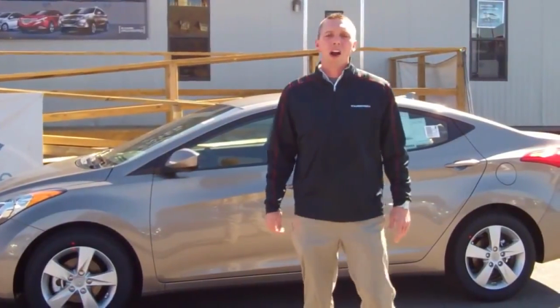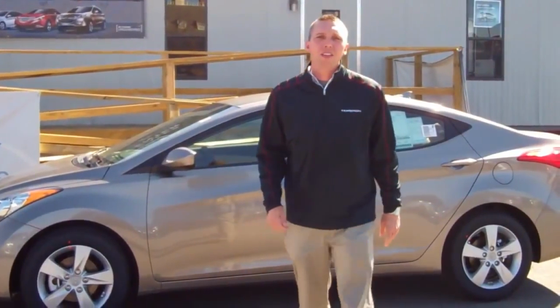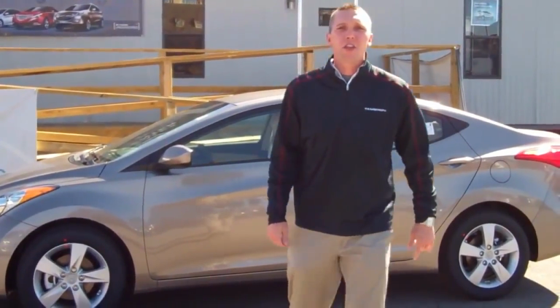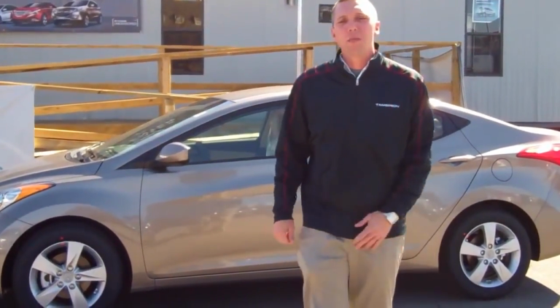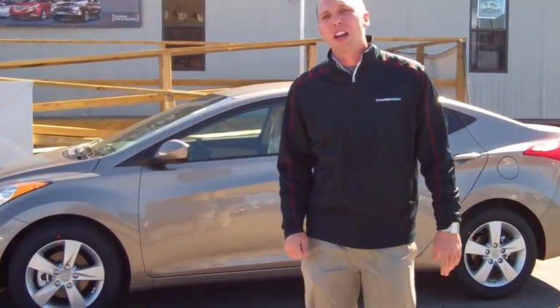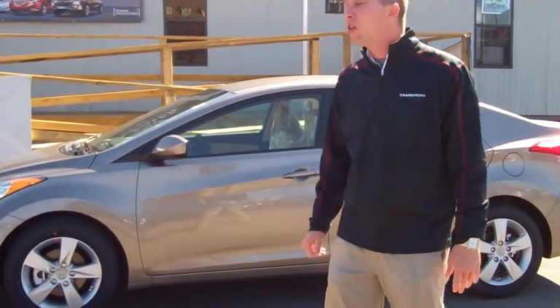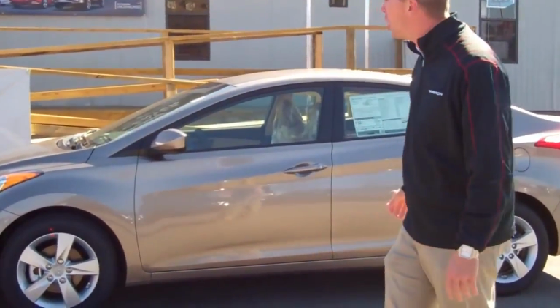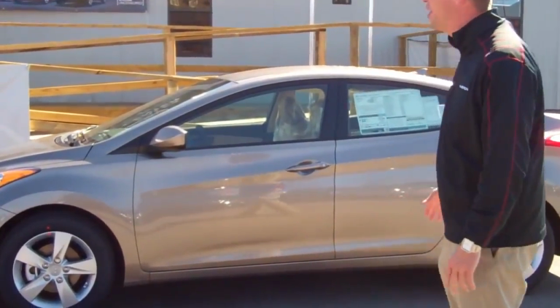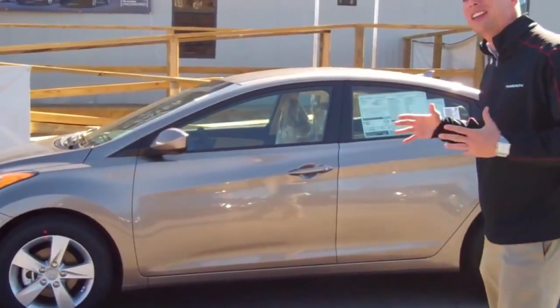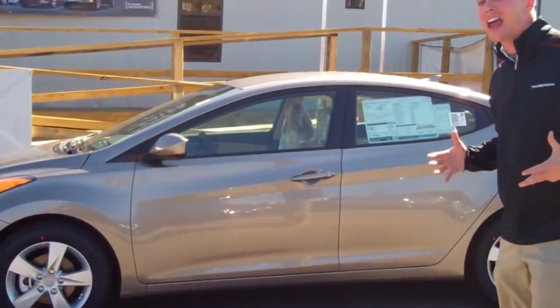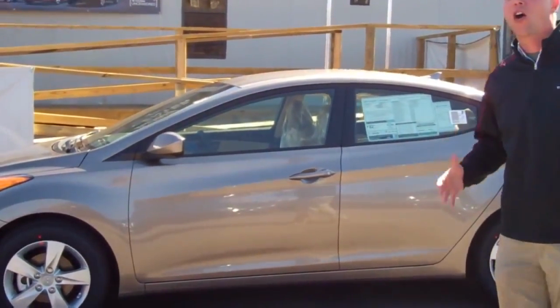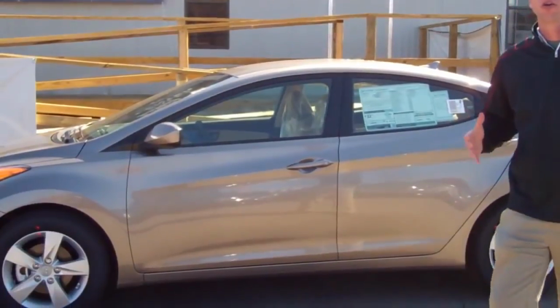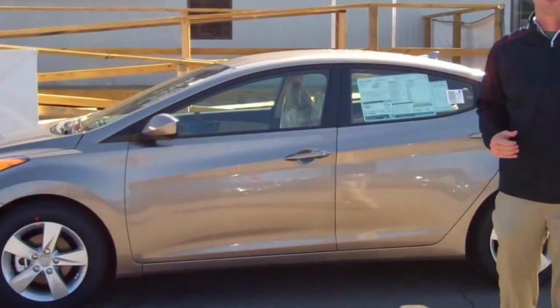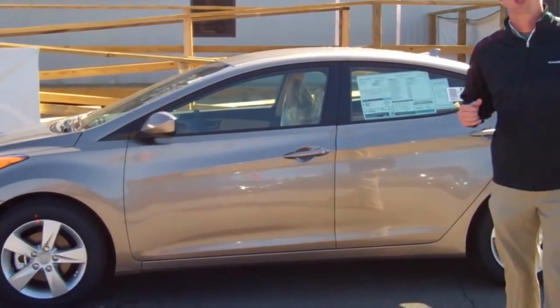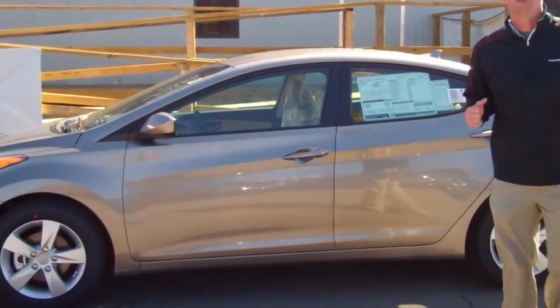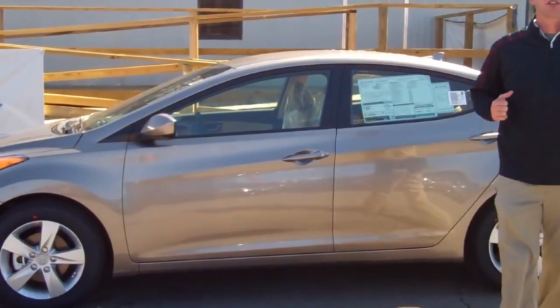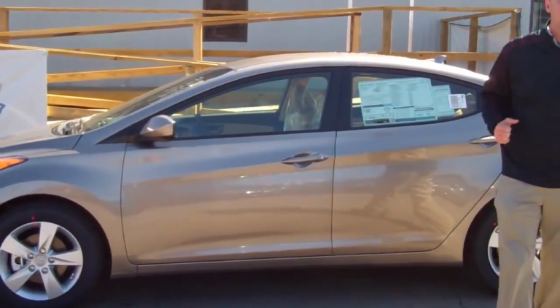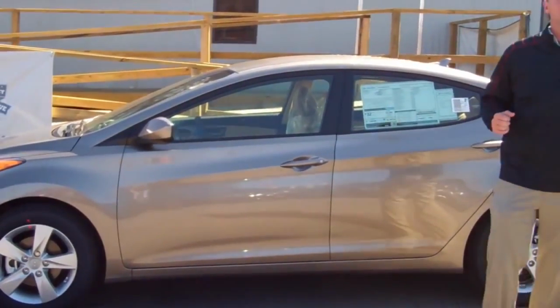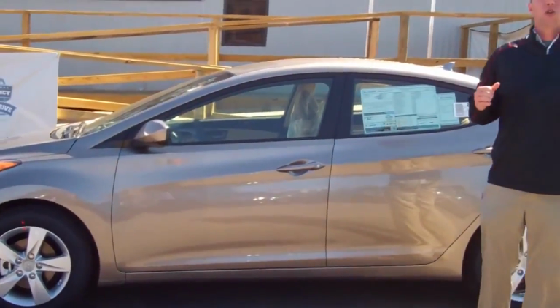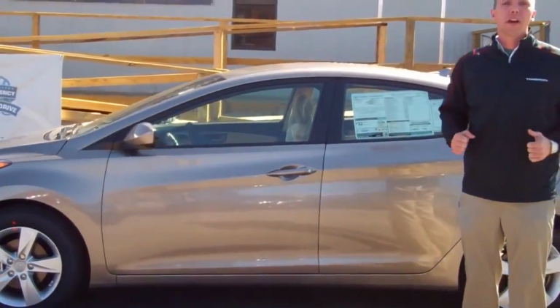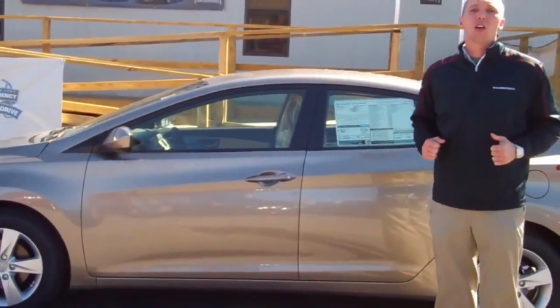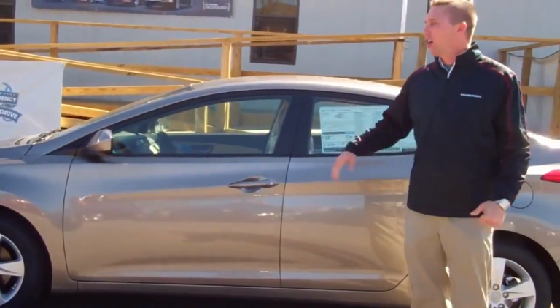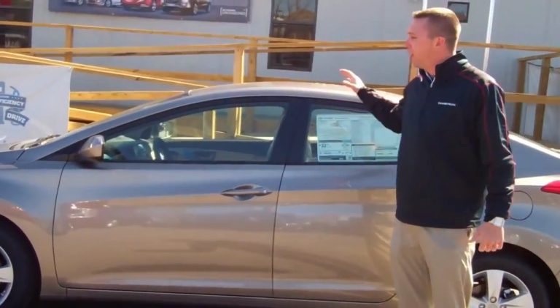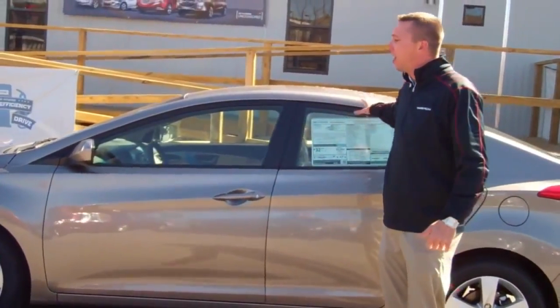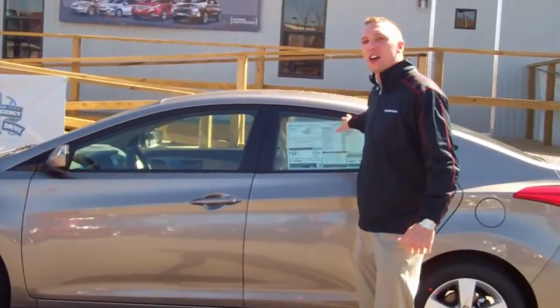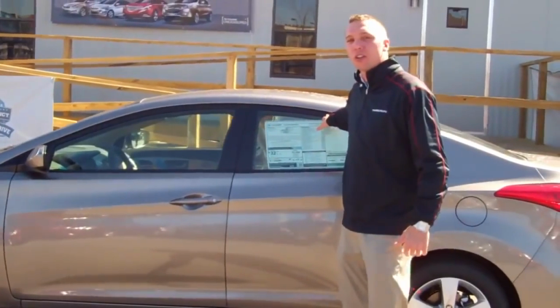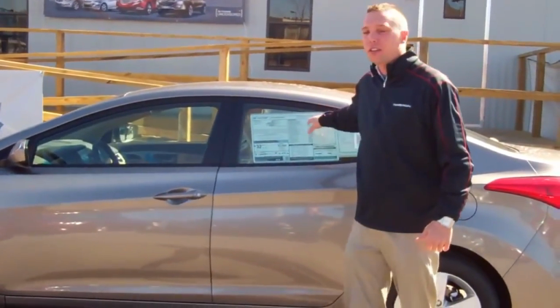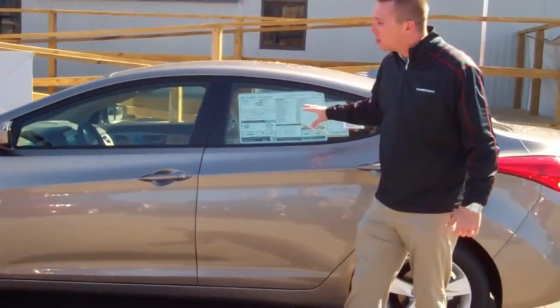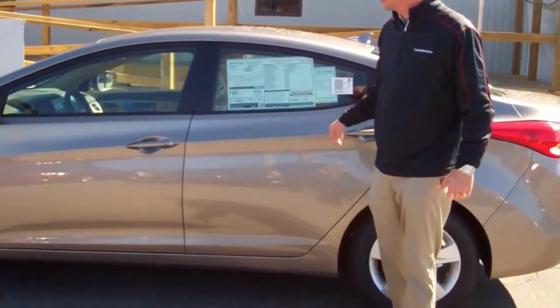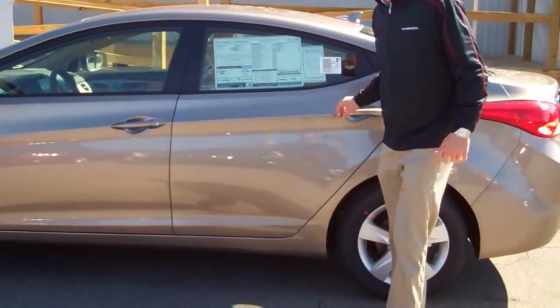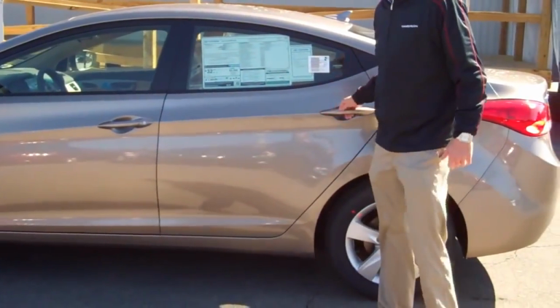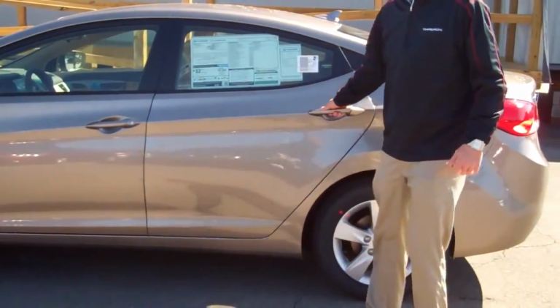Wanda, hey, this is Seth over with Tamron Hyundai. I wanted to show you the exact car you inquired on — the 2012 North American Car of the Year, the Hyundai Elantra. This is the GLS model, automatic.